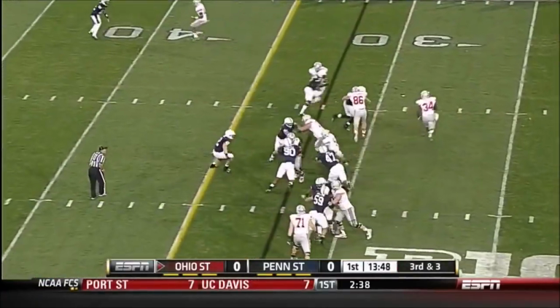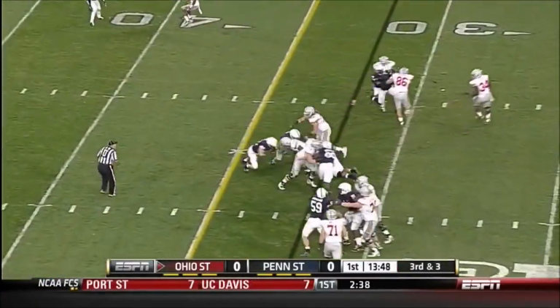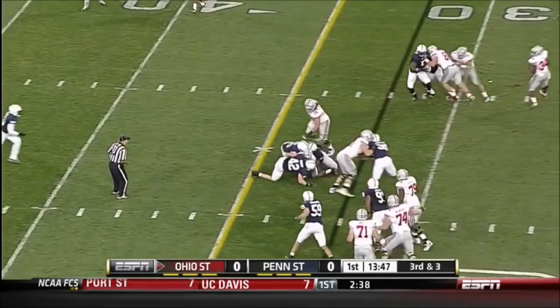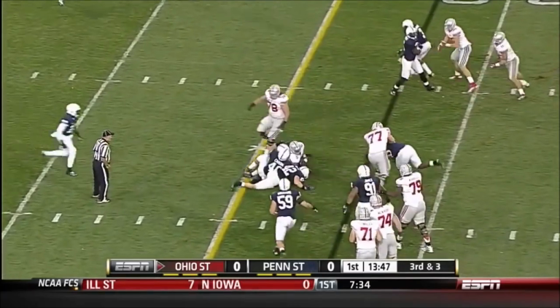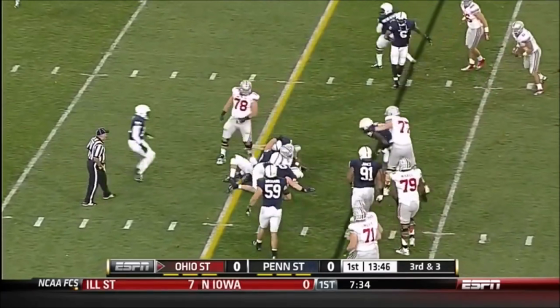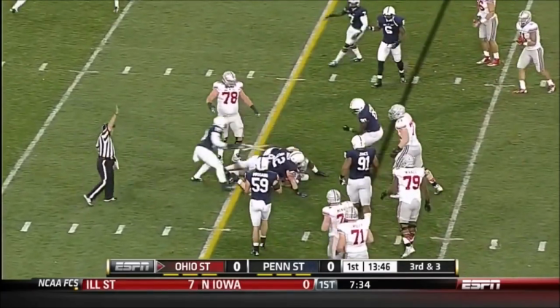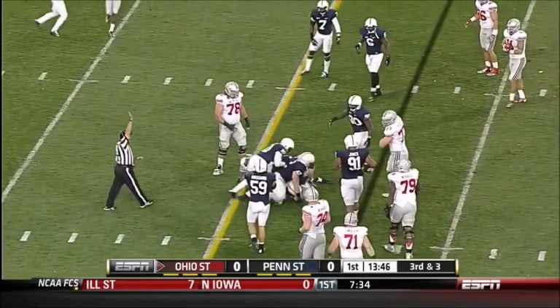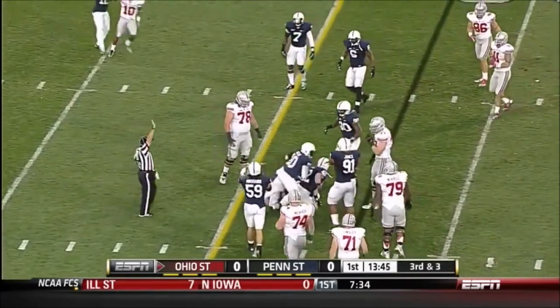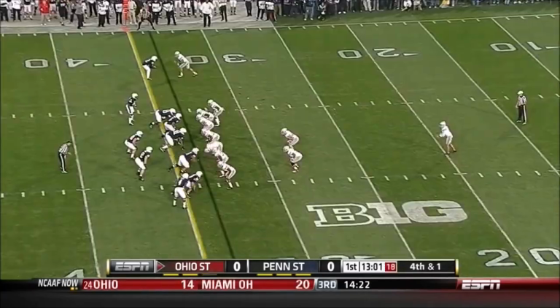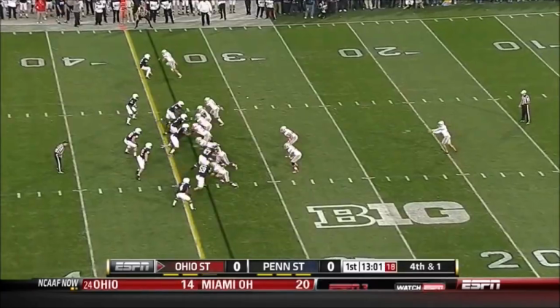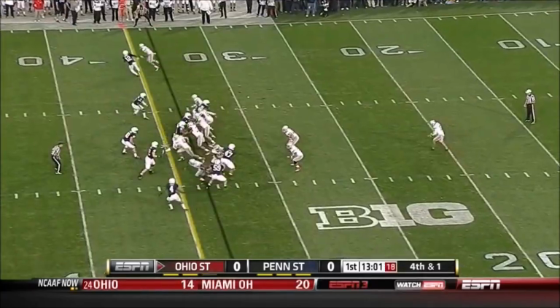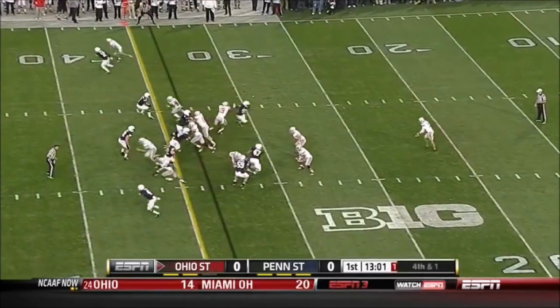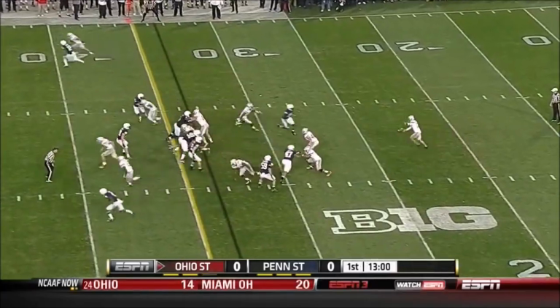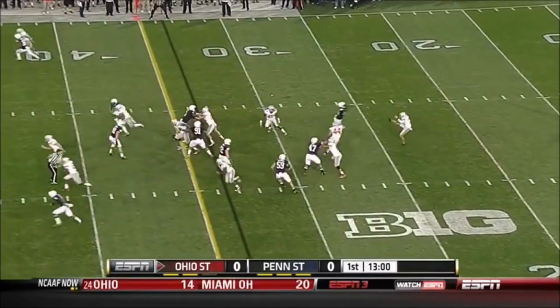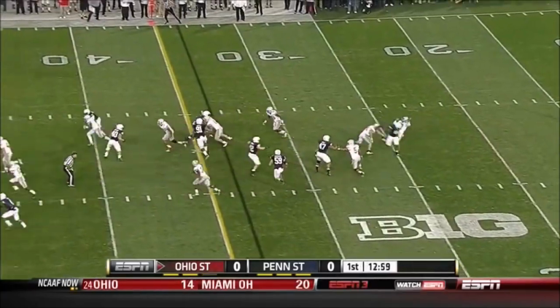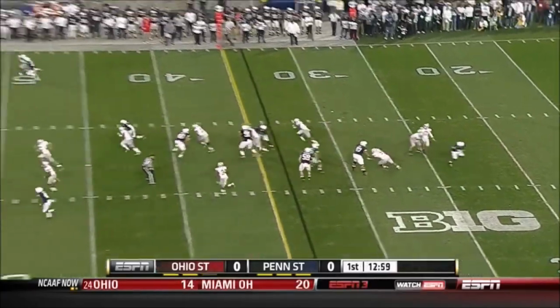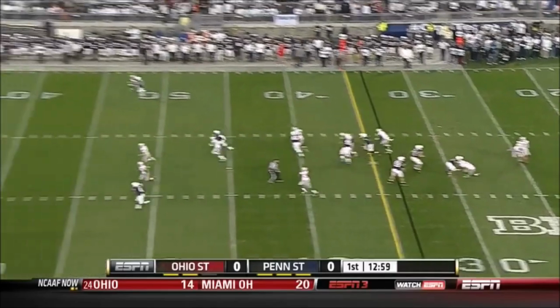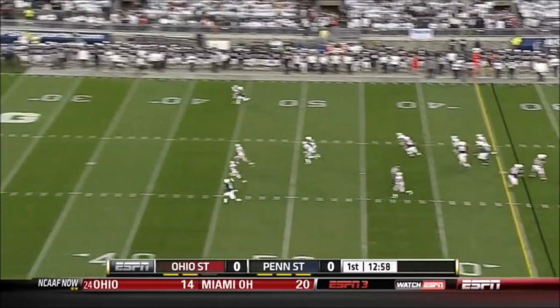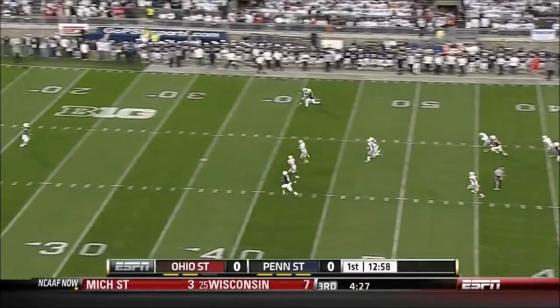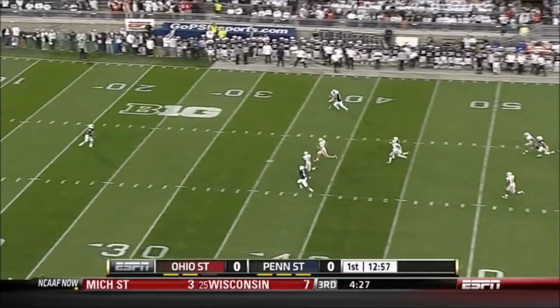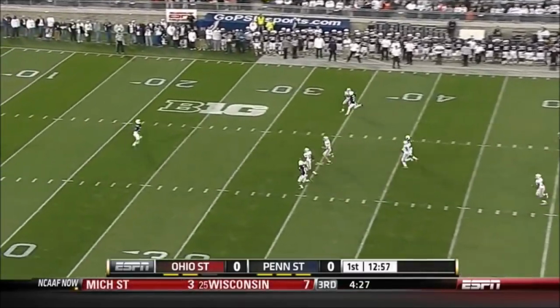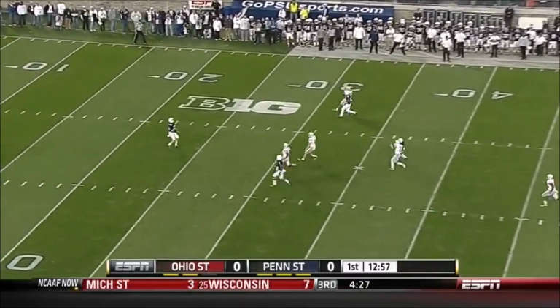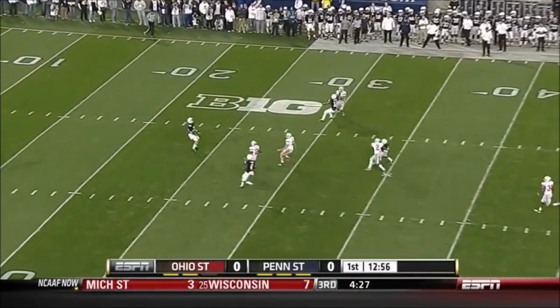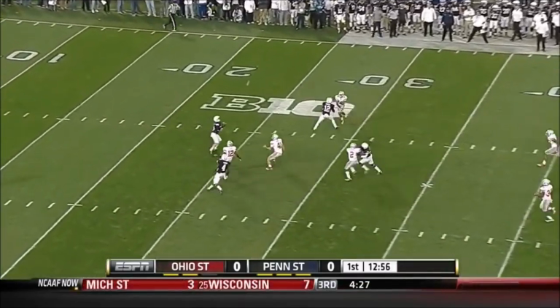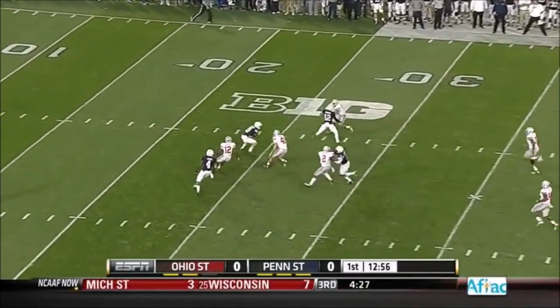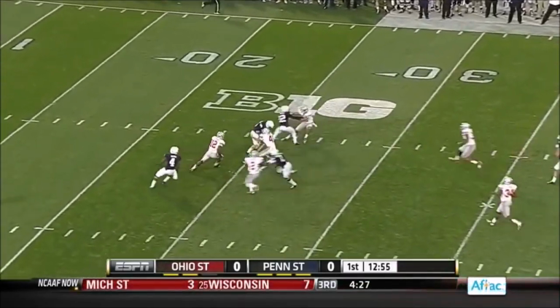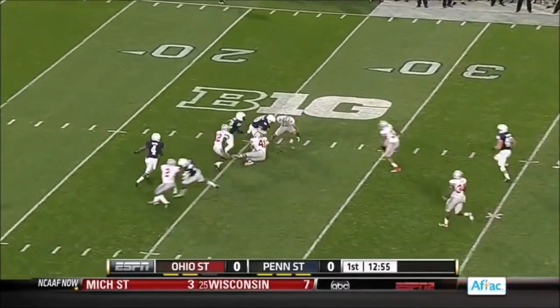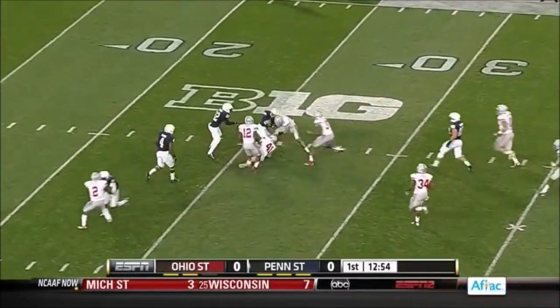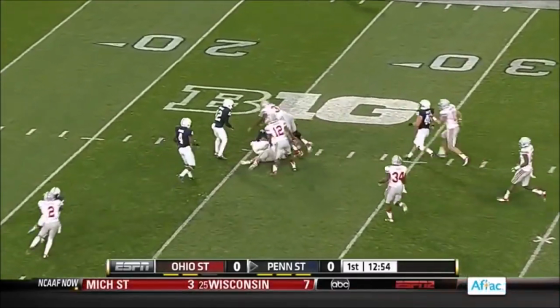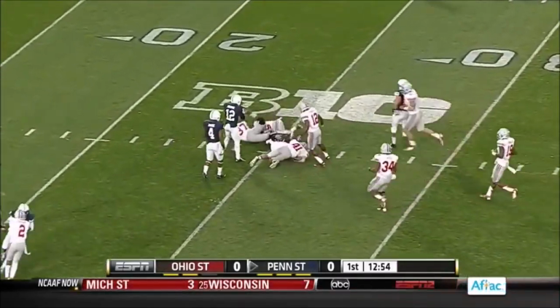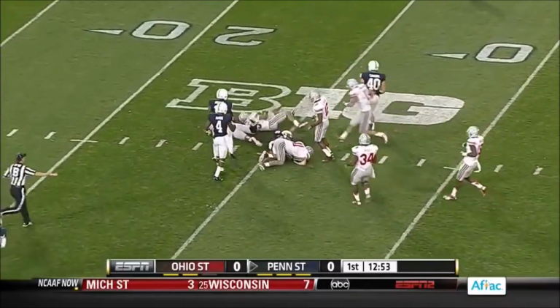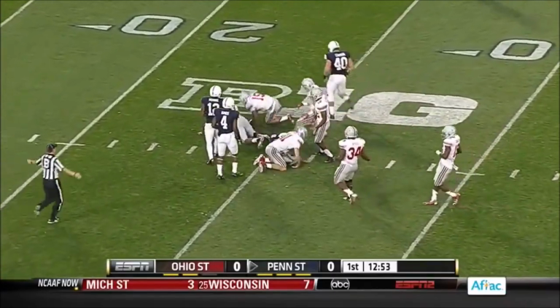Miller decided to keep it and did not get the first down. Two wins over Ohio U and Virginia — they've reeled off five straight wins. They came after Buchanan and nearly got it. Della Valley sides to fair catch.